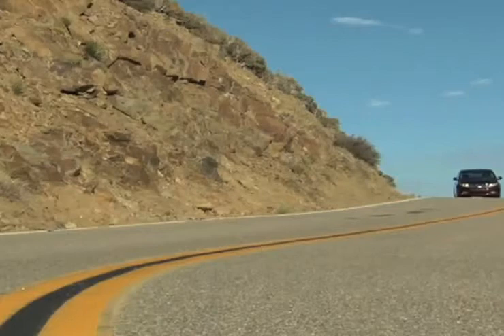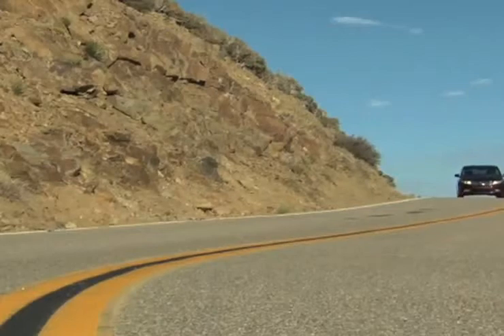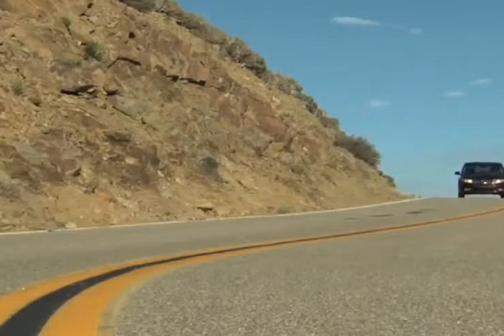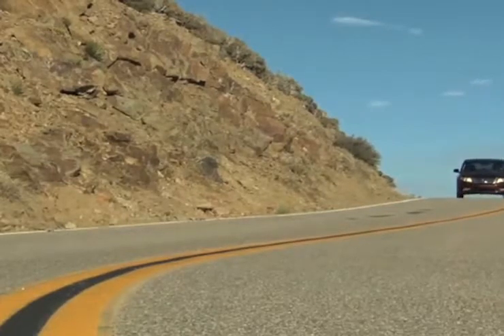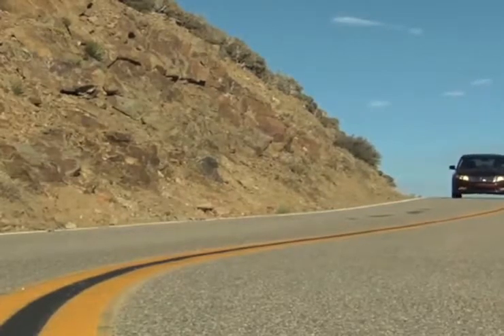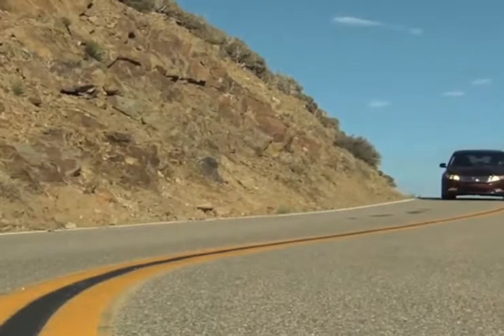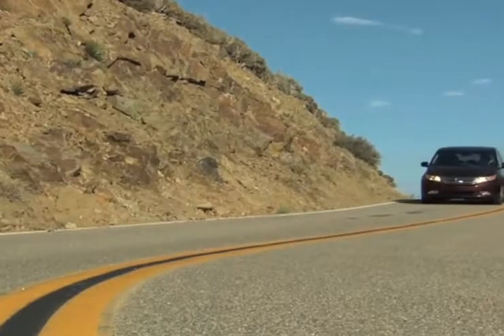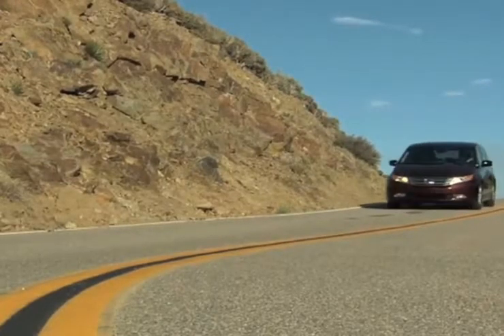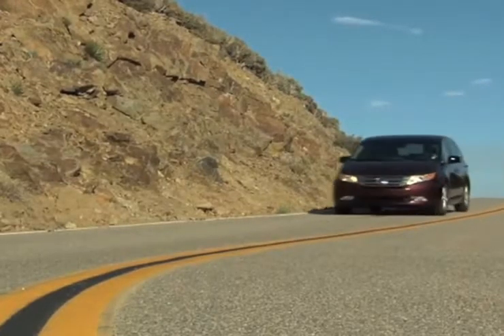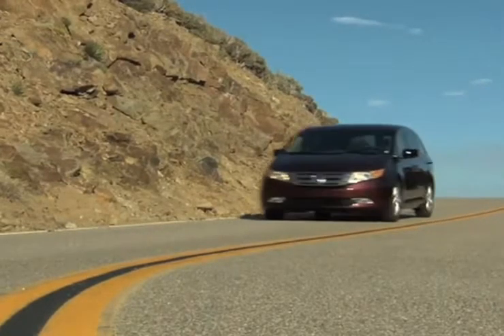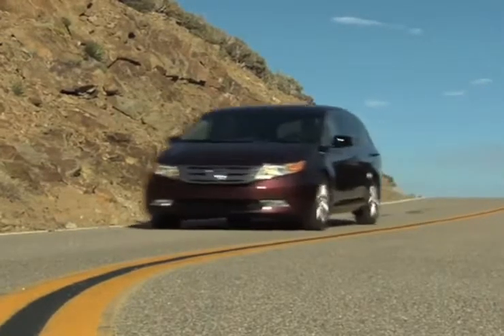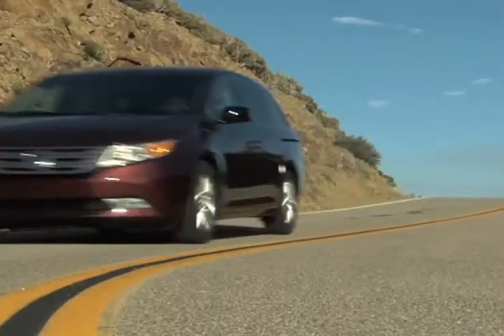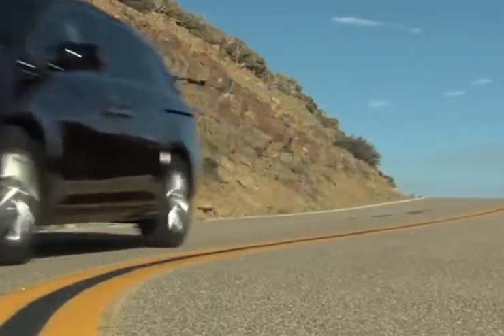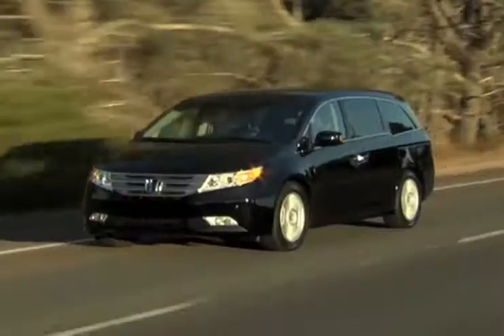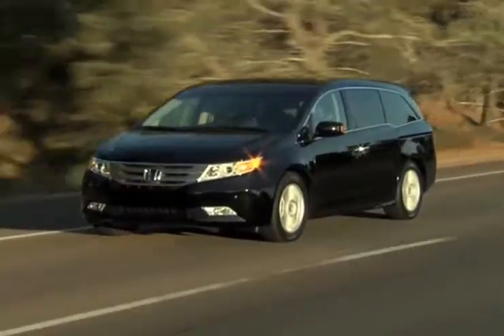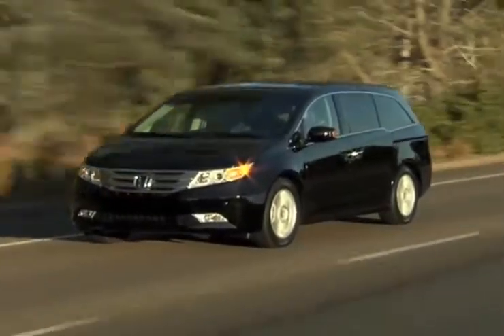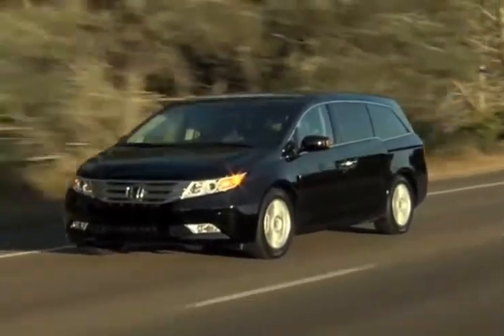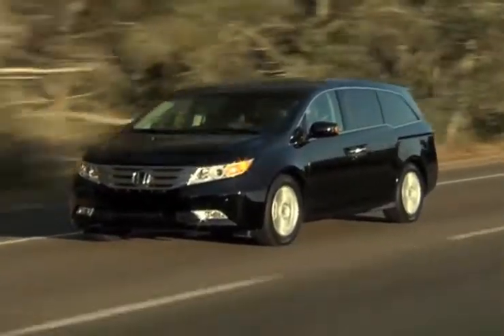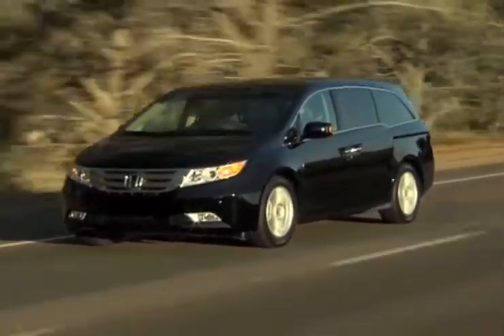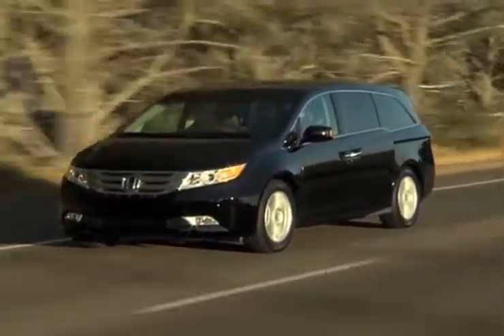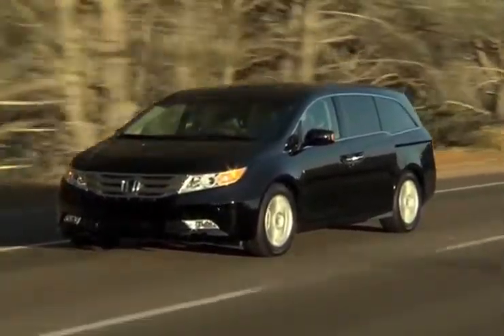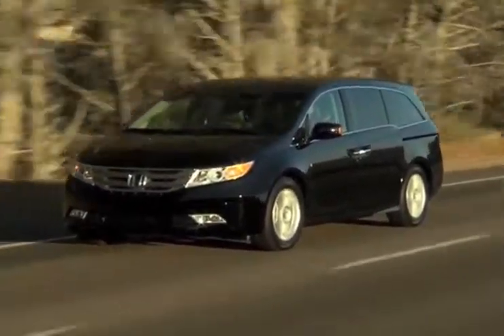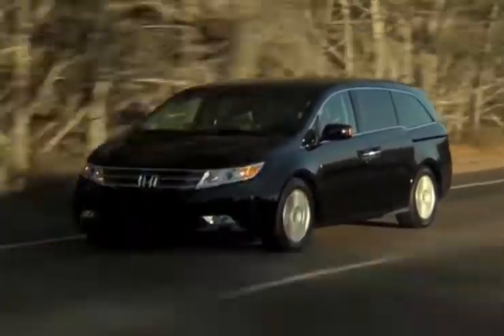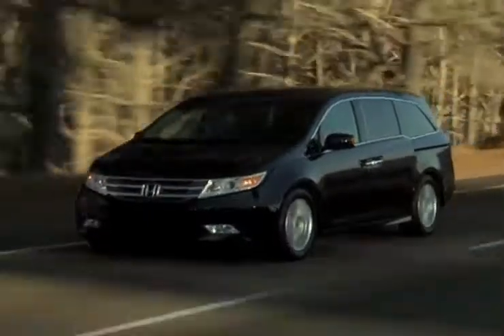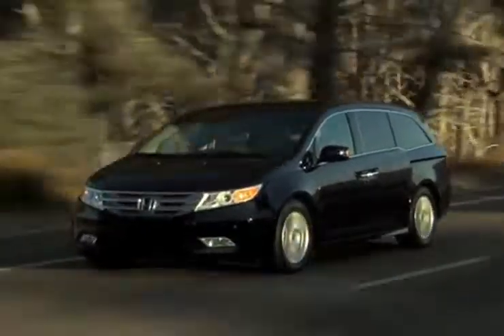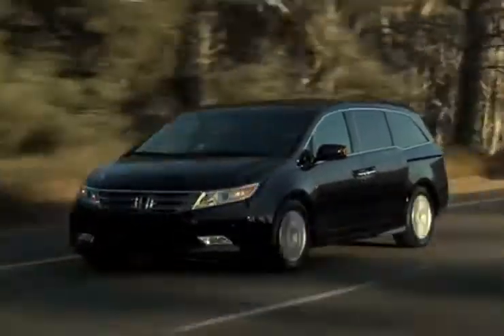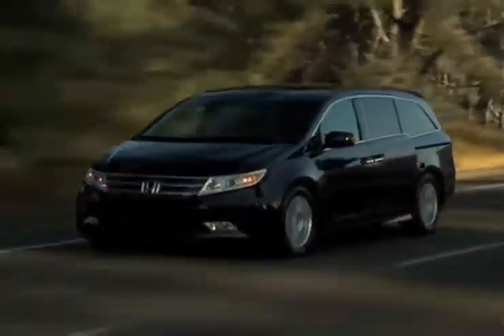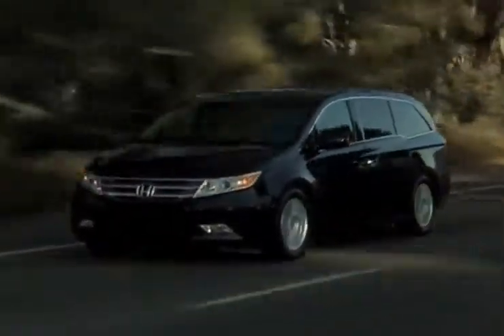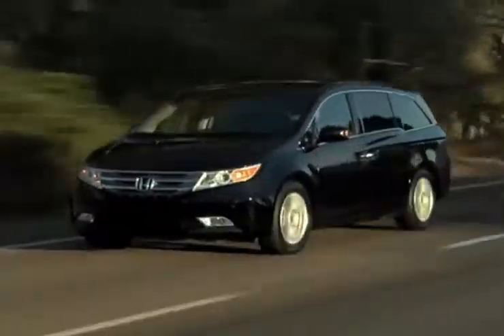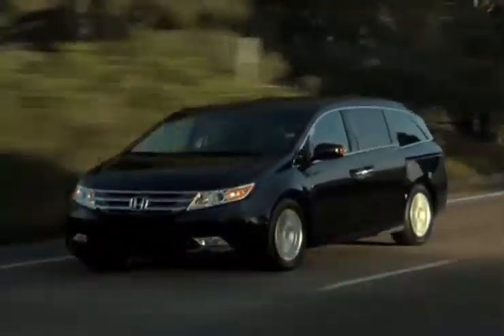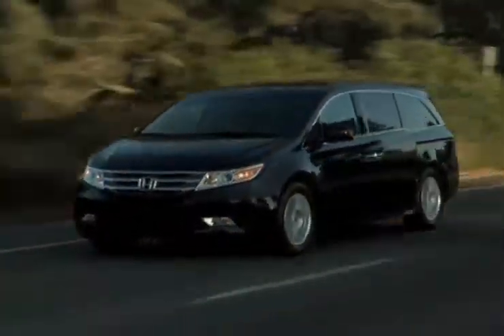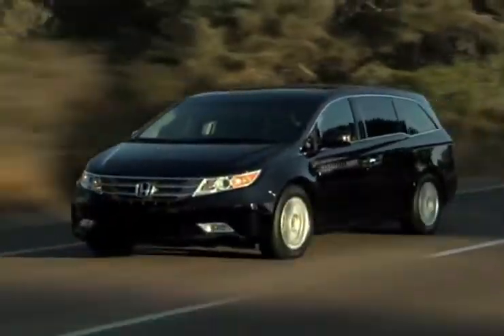The all-new Honda Odyssey has everything that a growing family needs. The interior has leather seating for 8, coupled with Honda's DVD rear entertainment system, so all your passengers will be entertained, for the vehicle that will have the whole family thanking you.